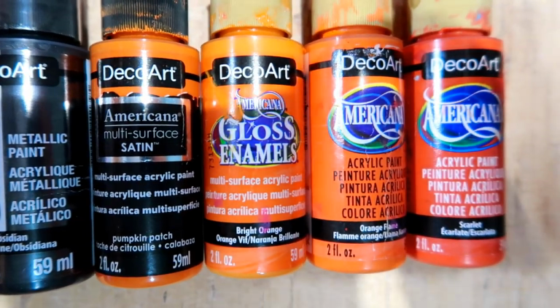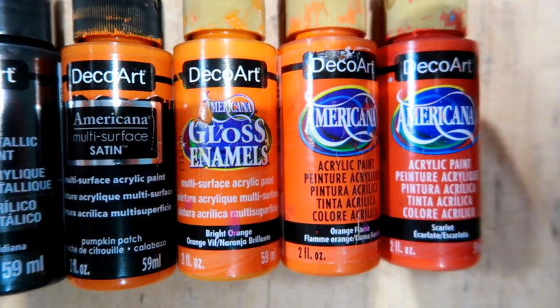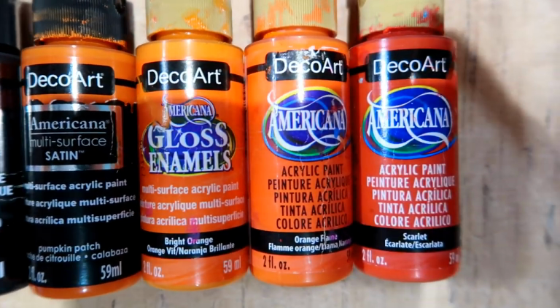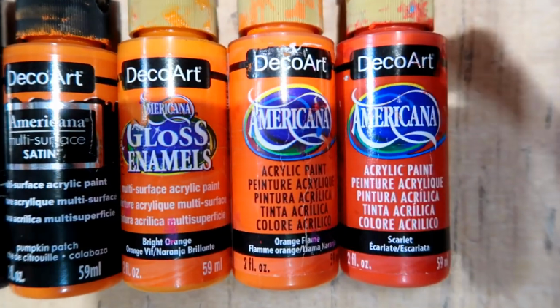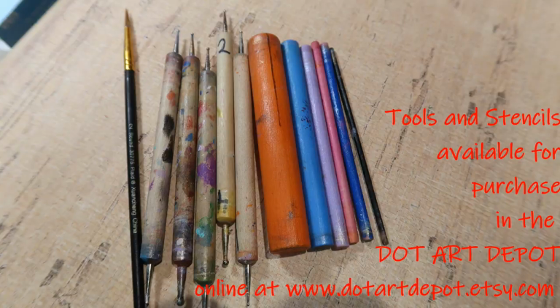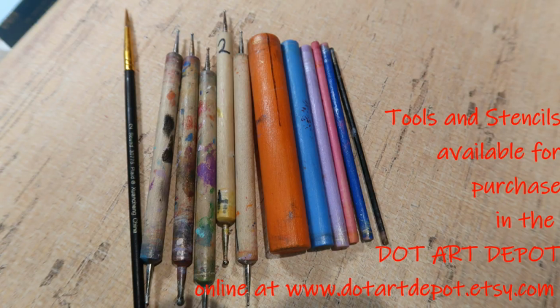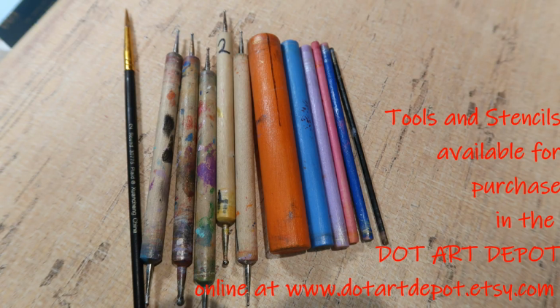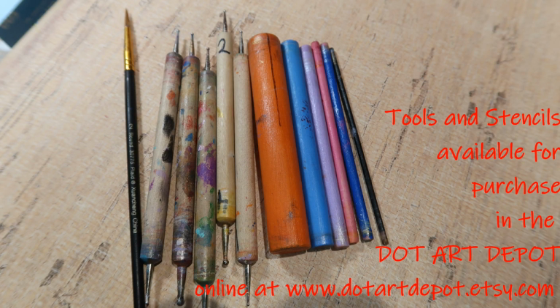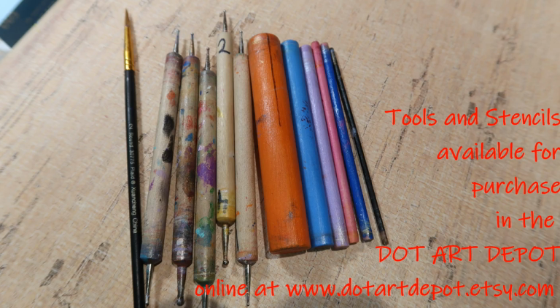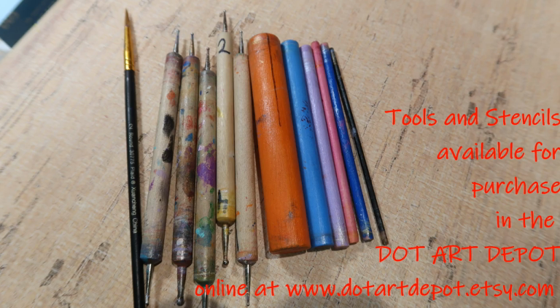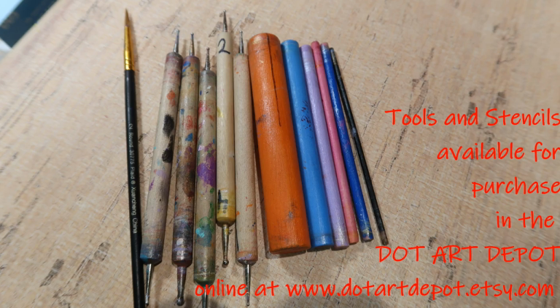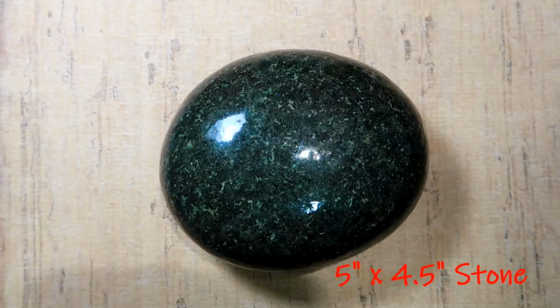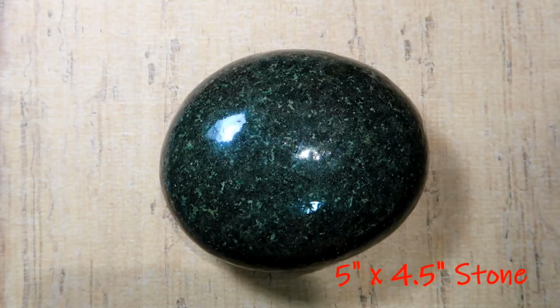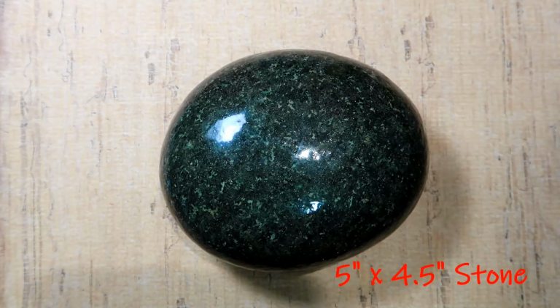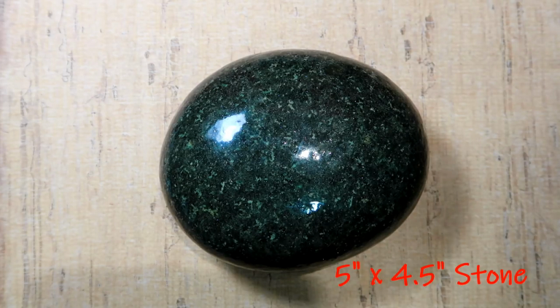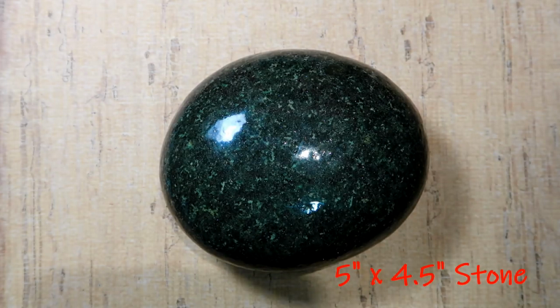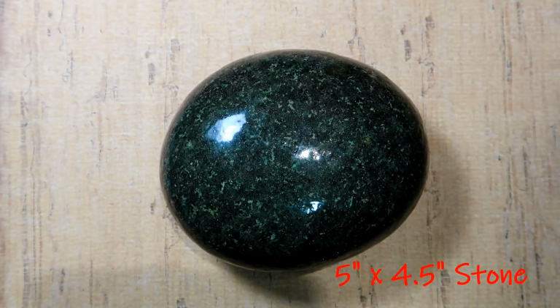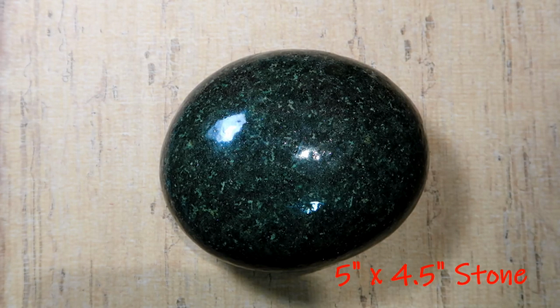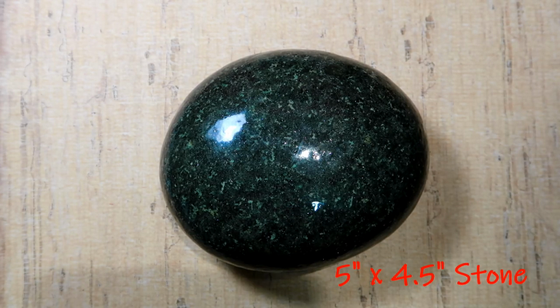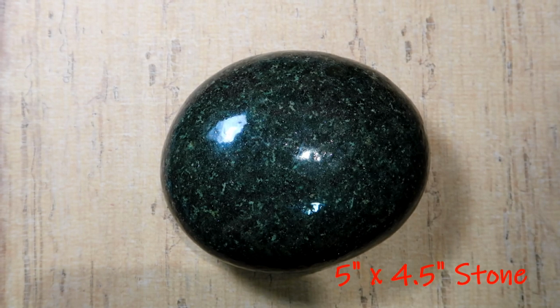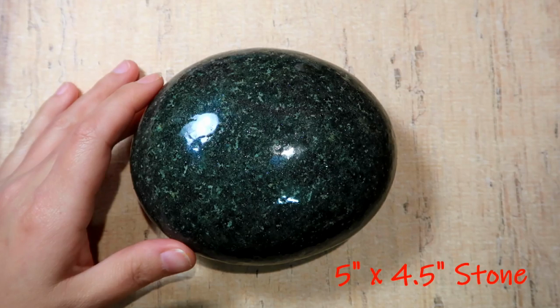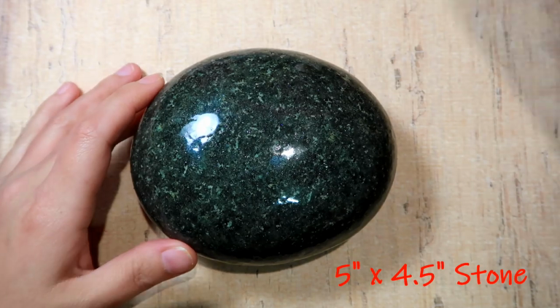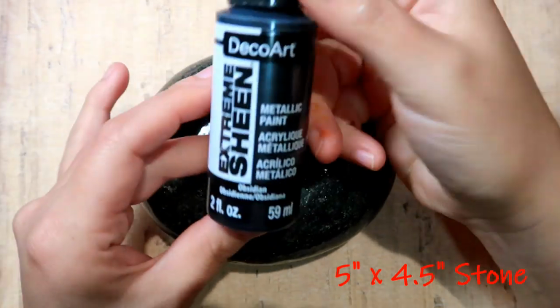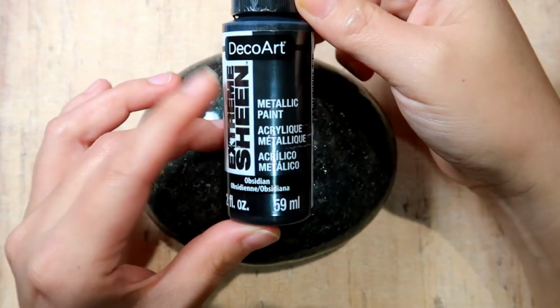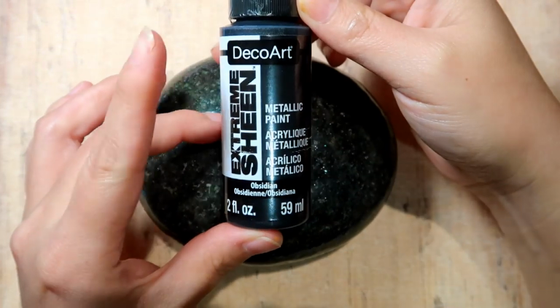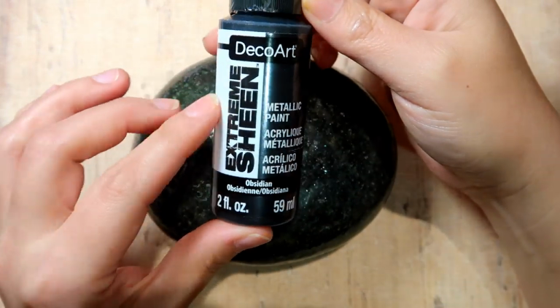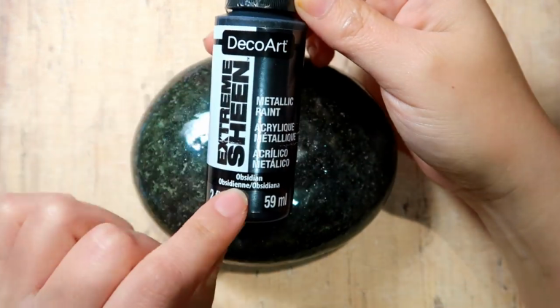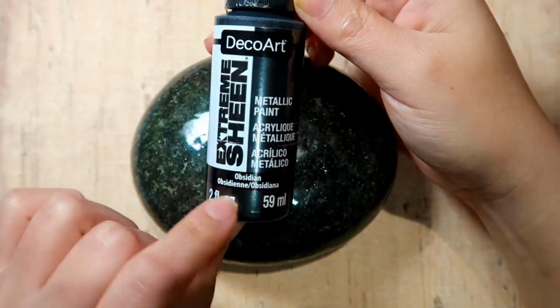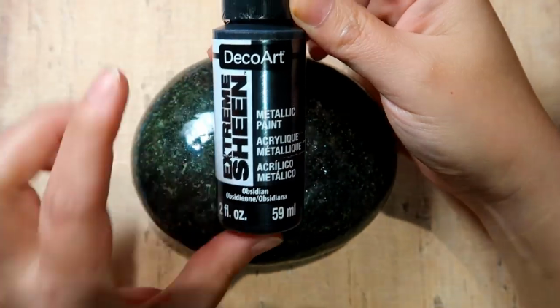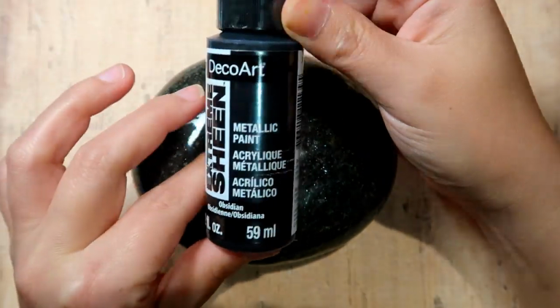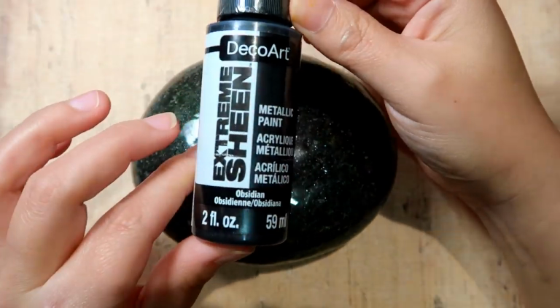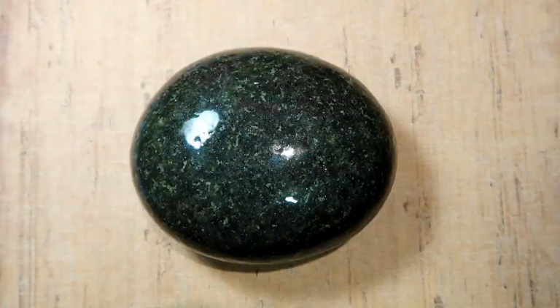Here are the paints we'll use as well as a shot of the tools you will need. I have pre-resined the stone here, but you do not have to or need to do this step at all. You can skip it altogether — it's just whatever you have available.